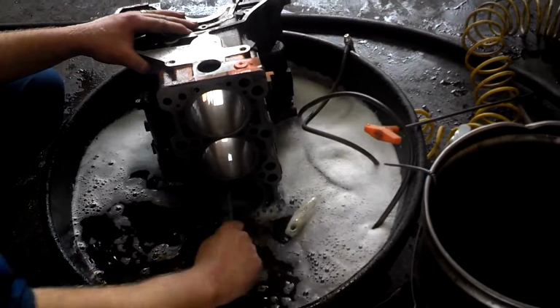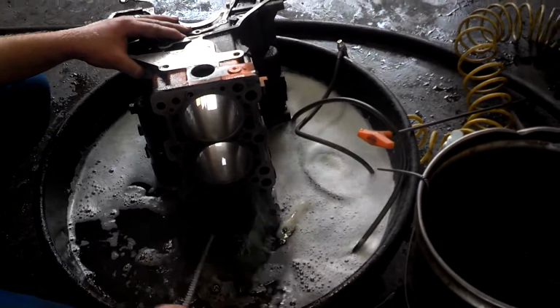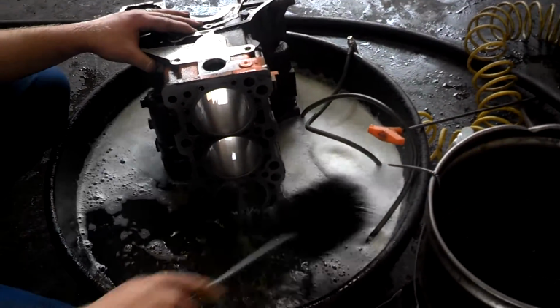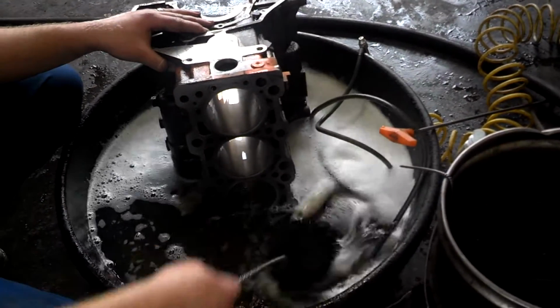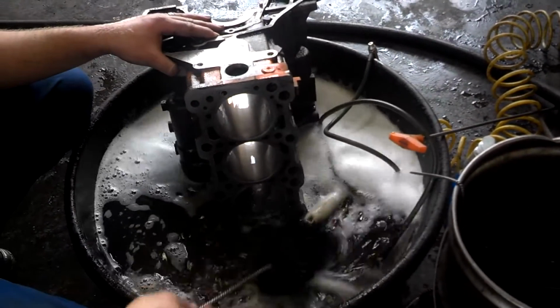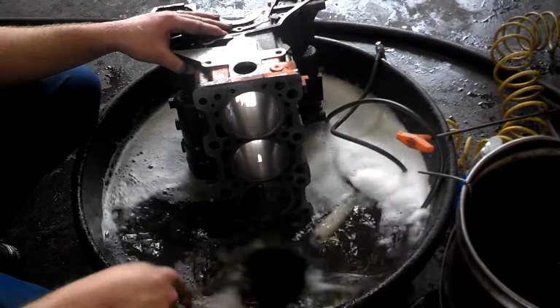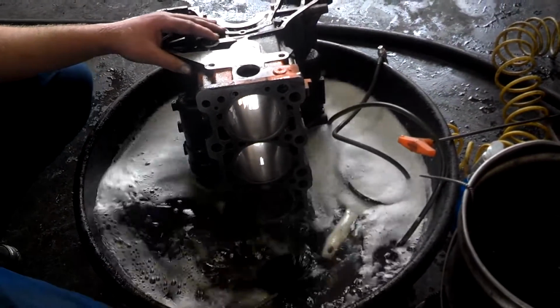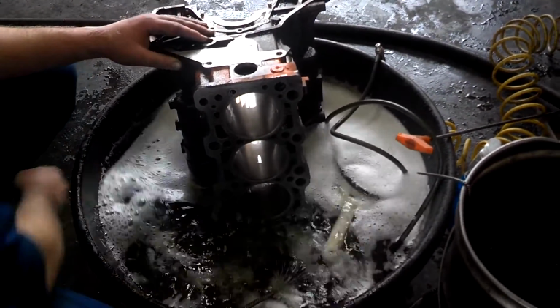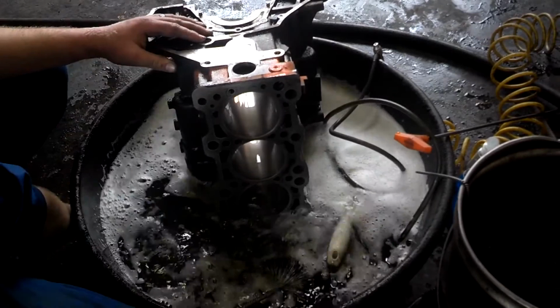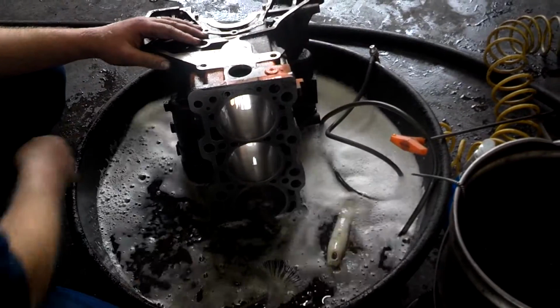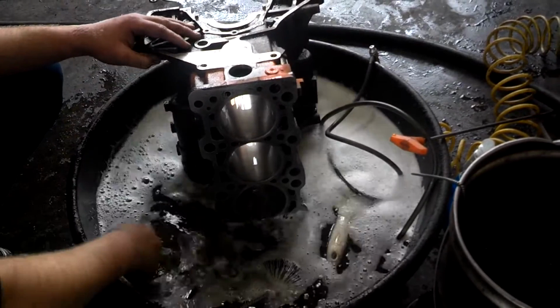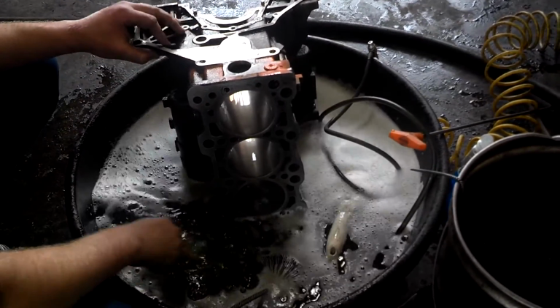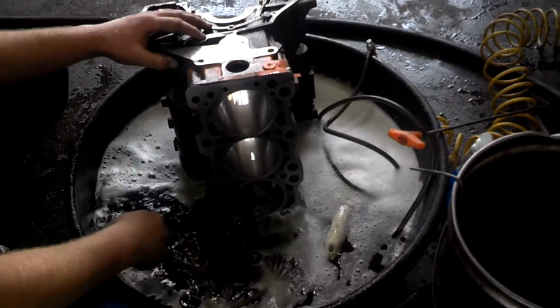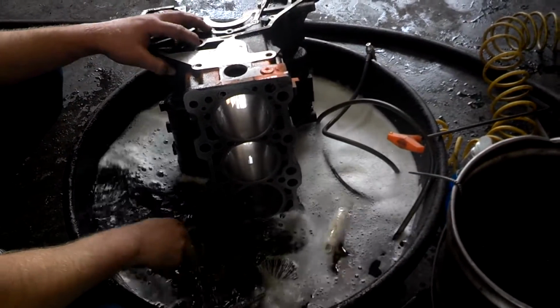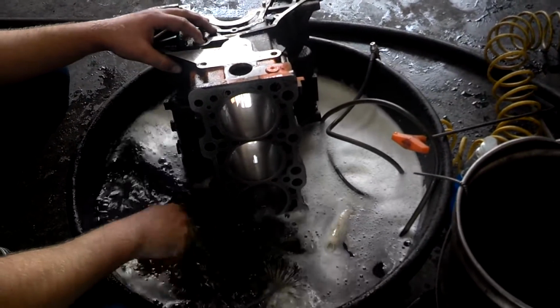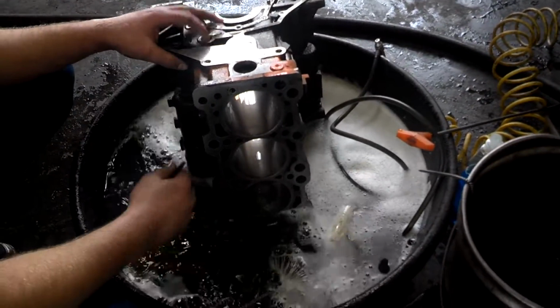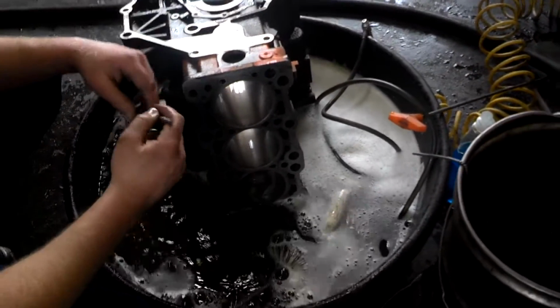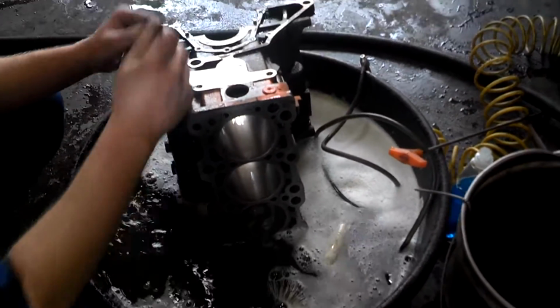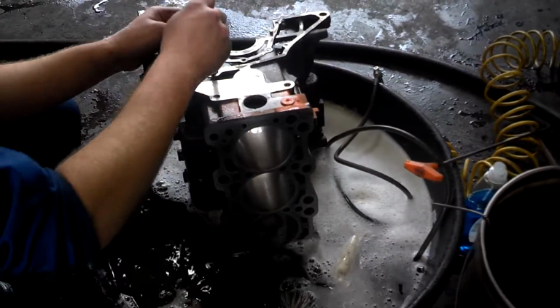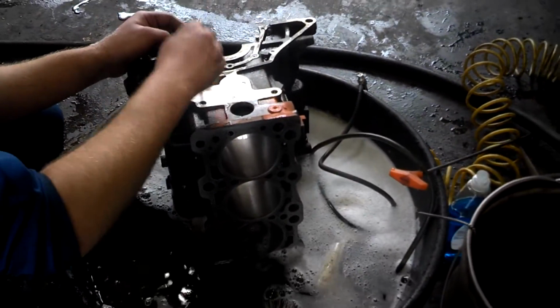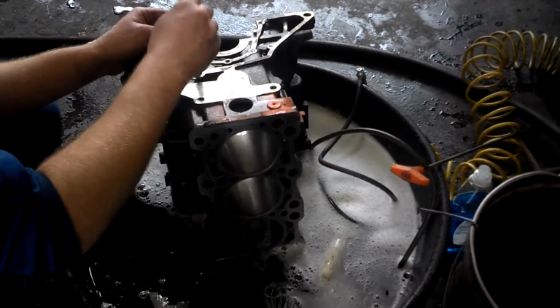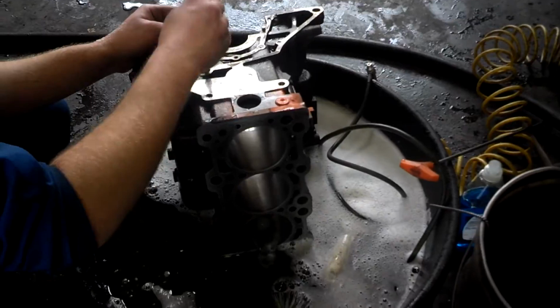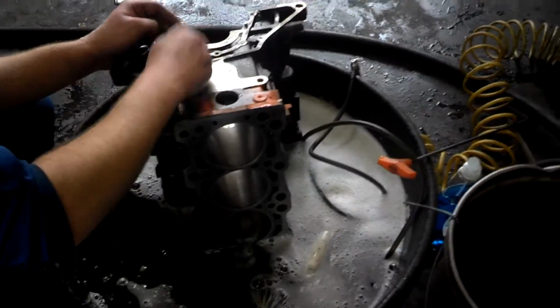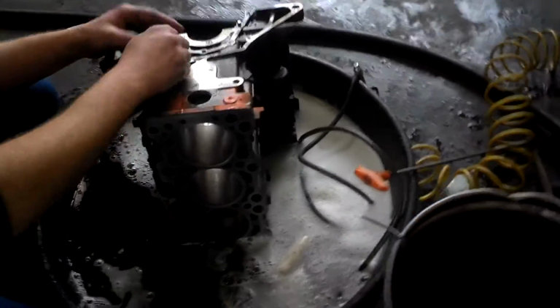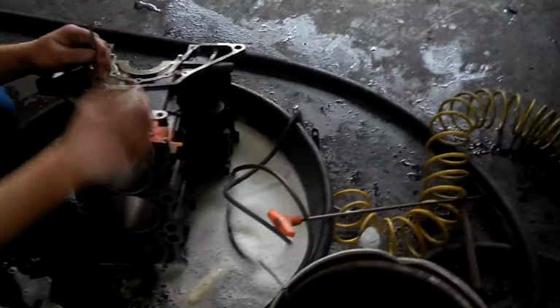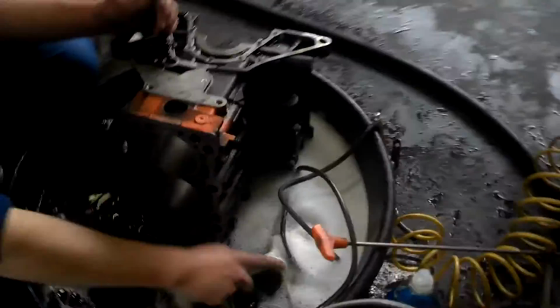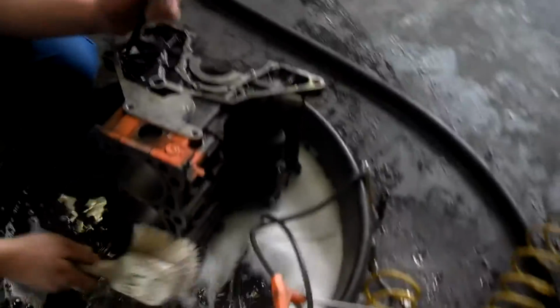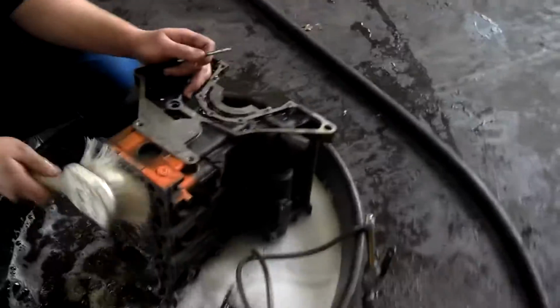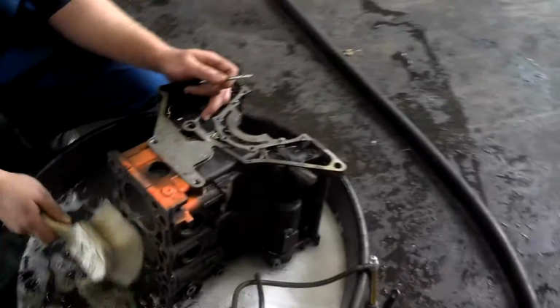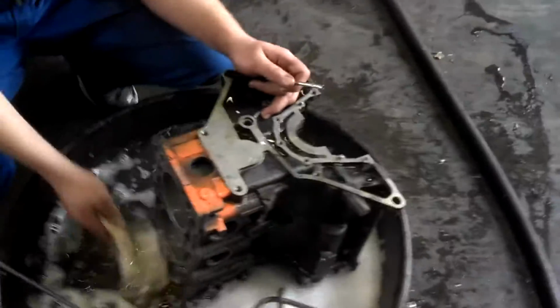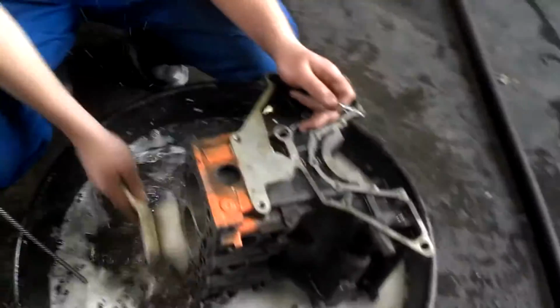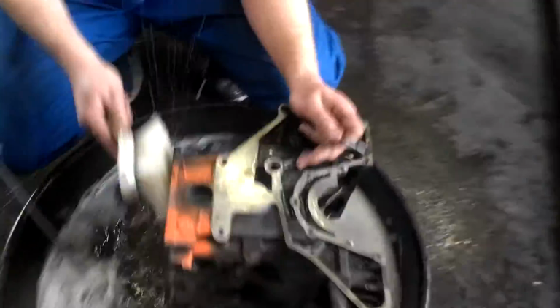It just needs to be hot soapy water with a stiff brush — that's the best way to do it. You really want to brush those cylinders out well and clean off the block. It's more important to clean the inside than the outside, but really clean it well.